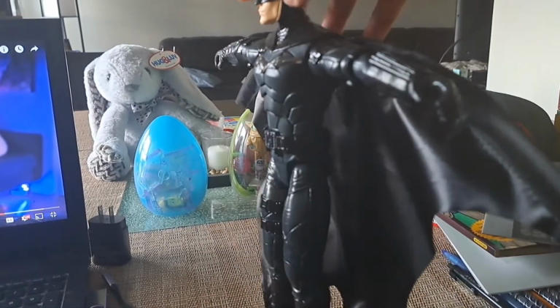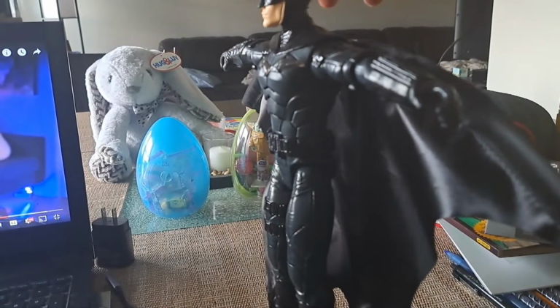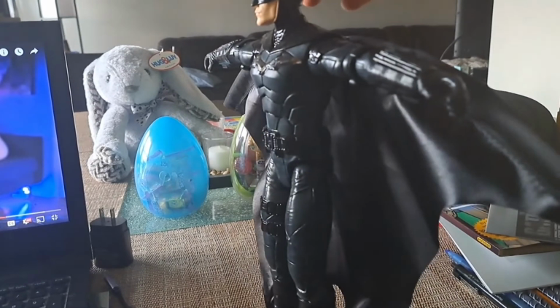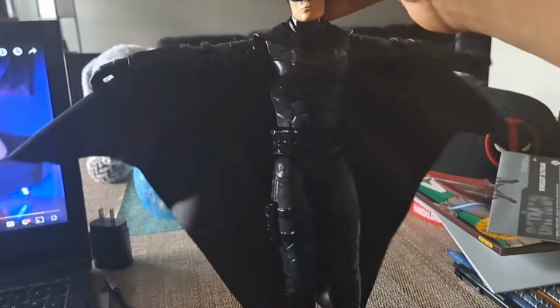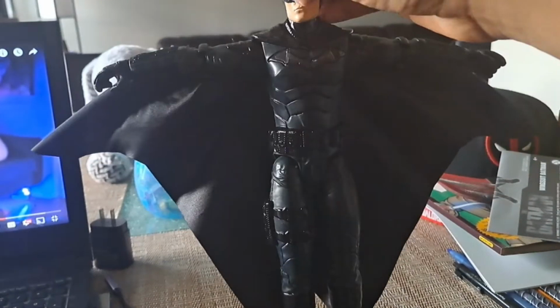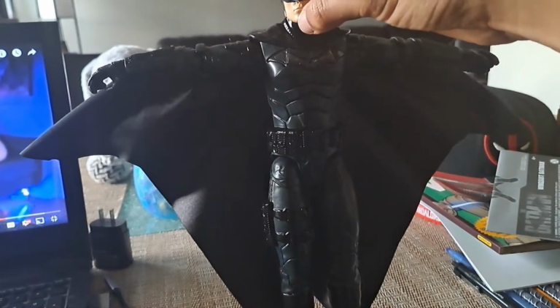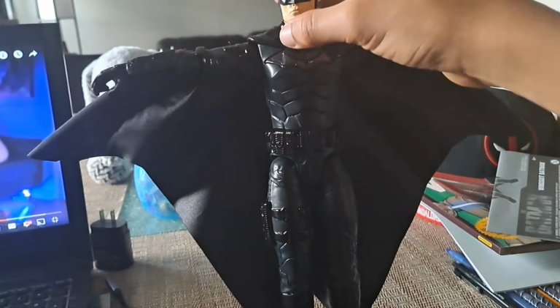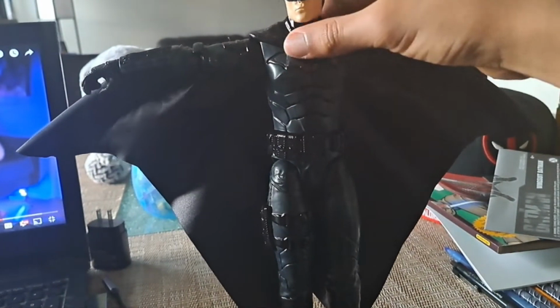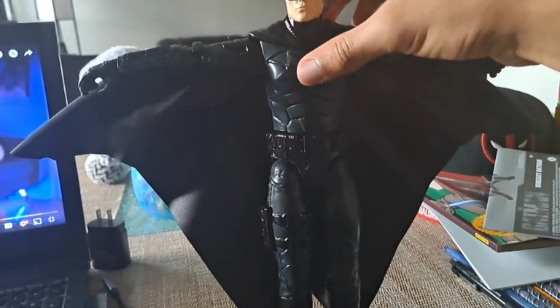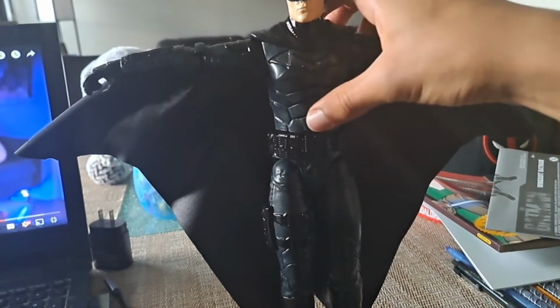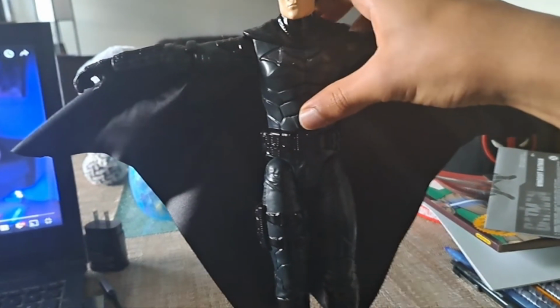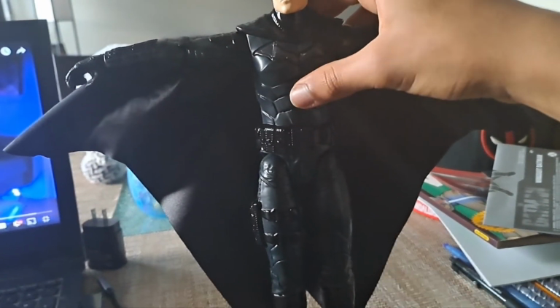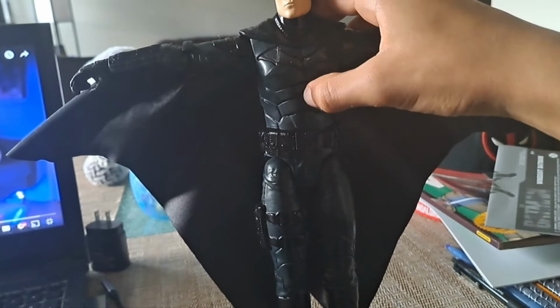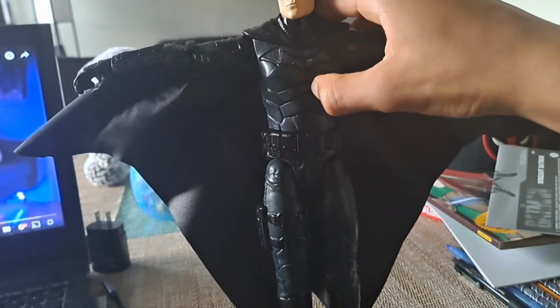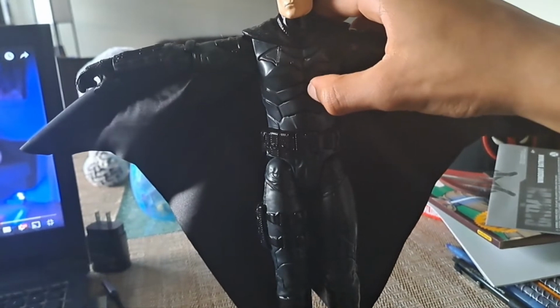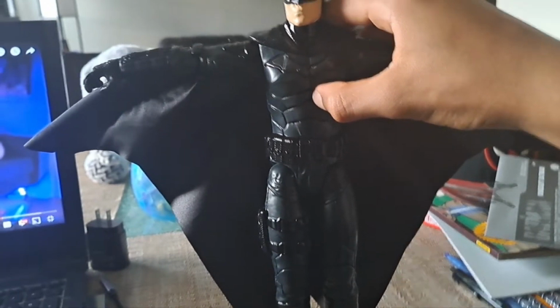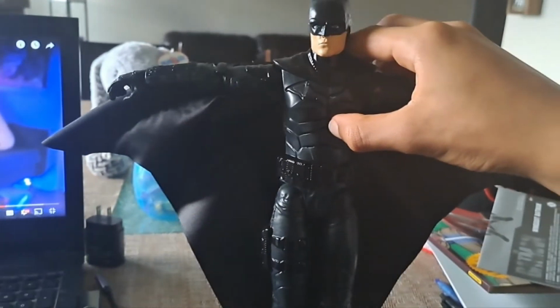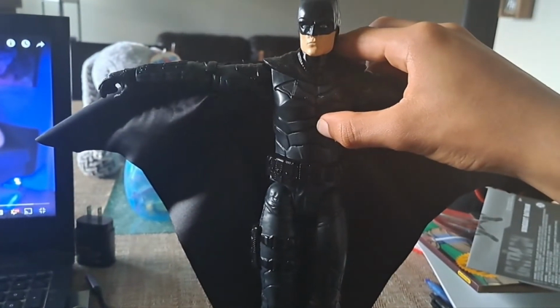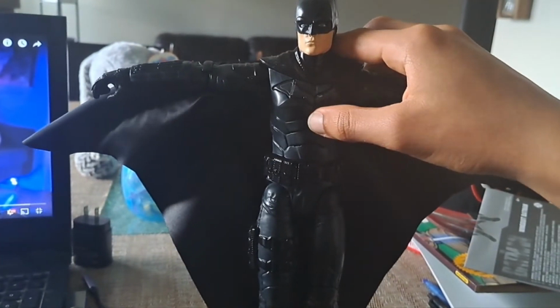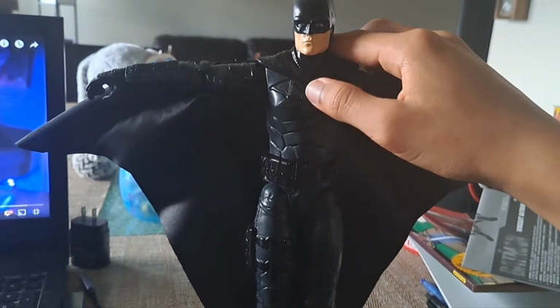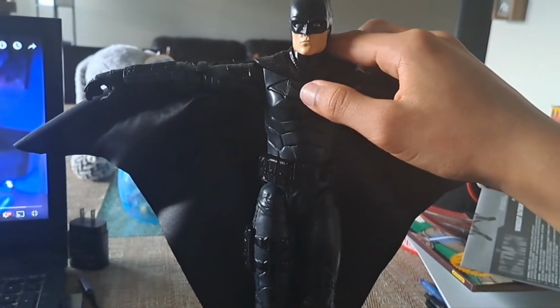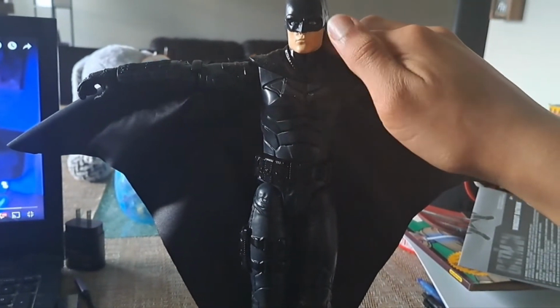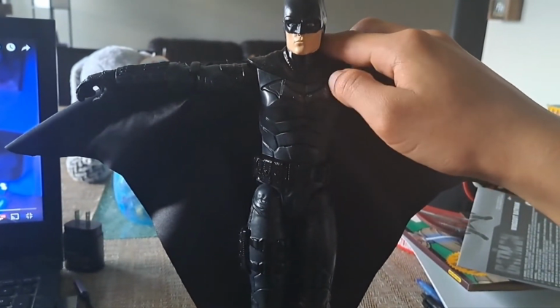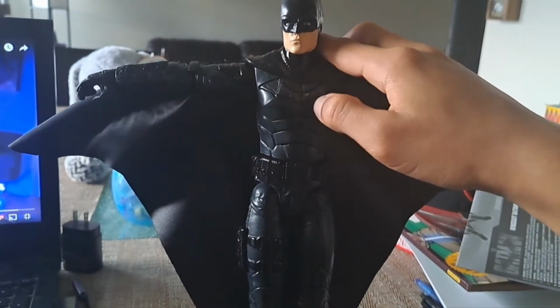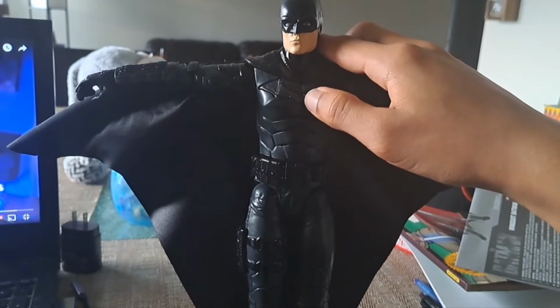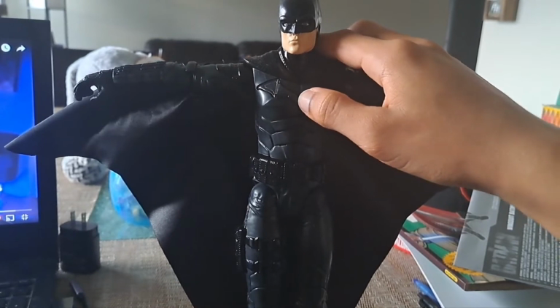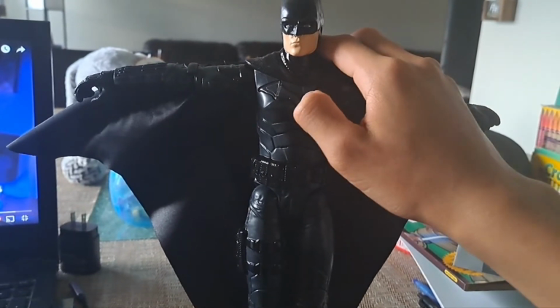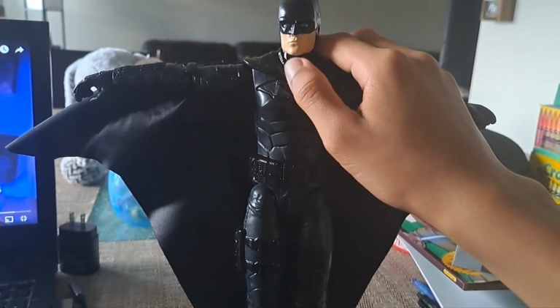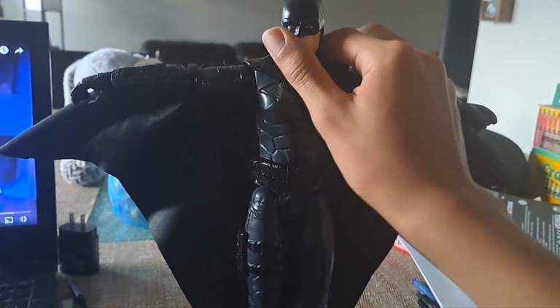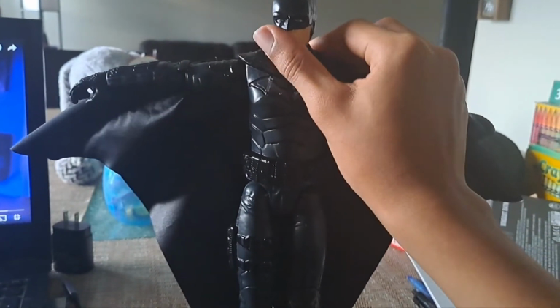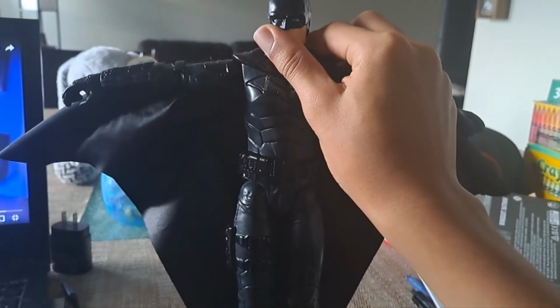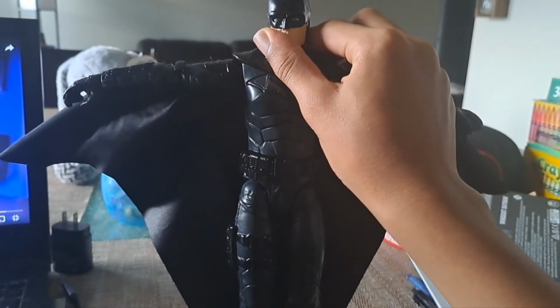The movie was amazing — it's my second favorite Batman movie. But Robert Pattinson is my favorite Batman actor. That could get a little controversial, but it's just my opinion, because I did not expect him to be a really good Batman.